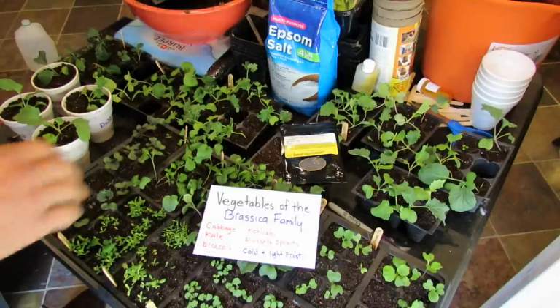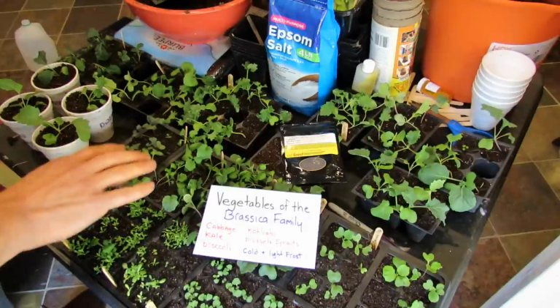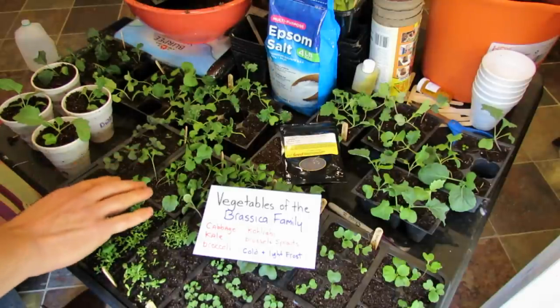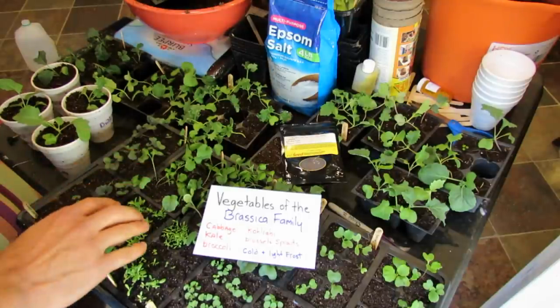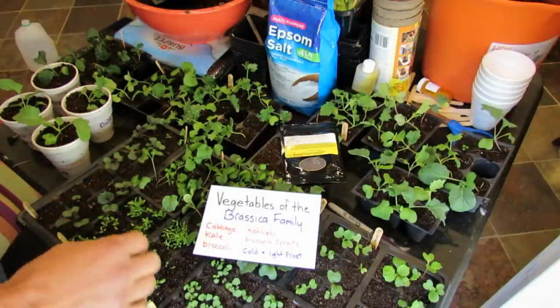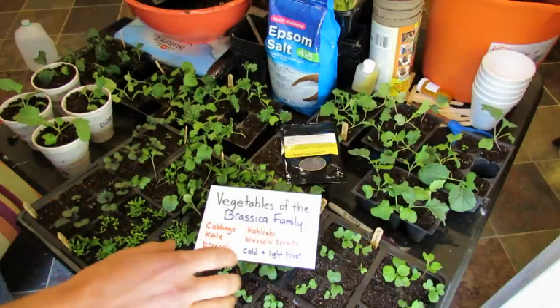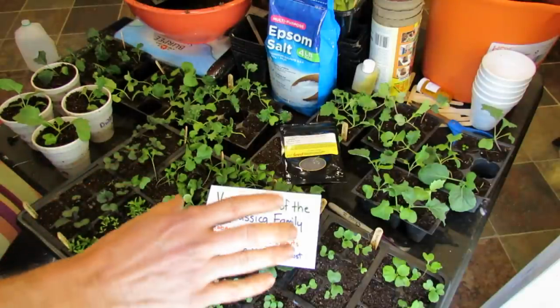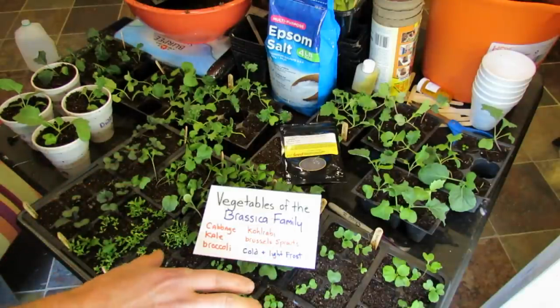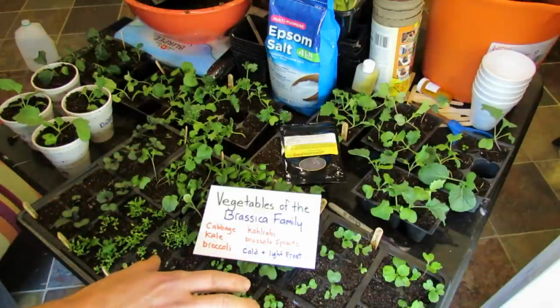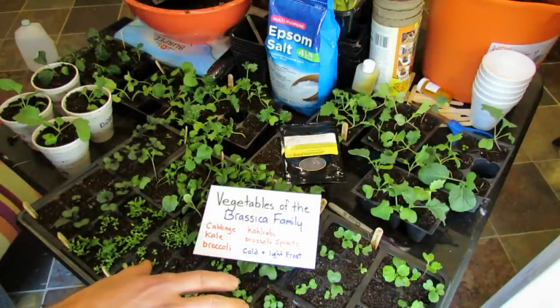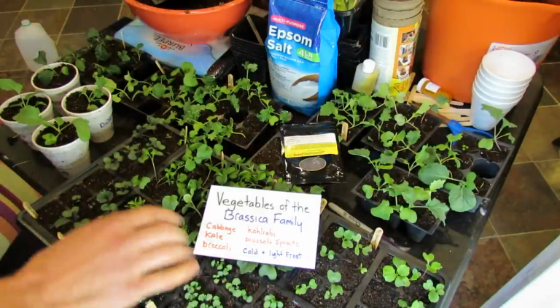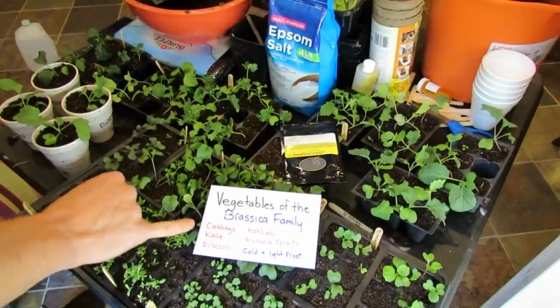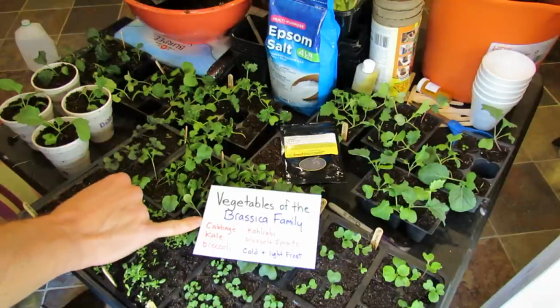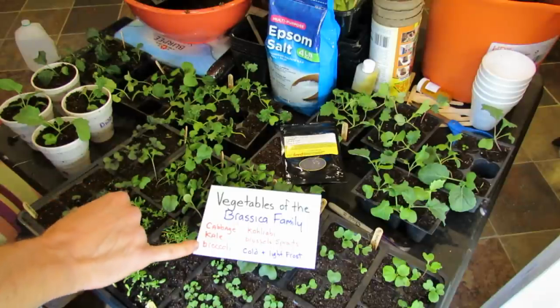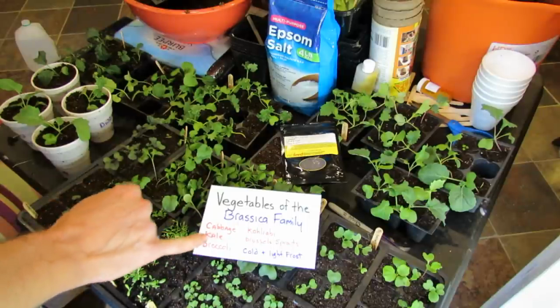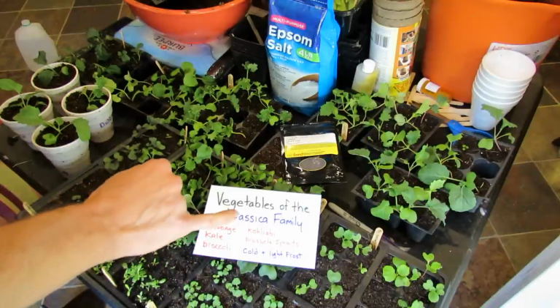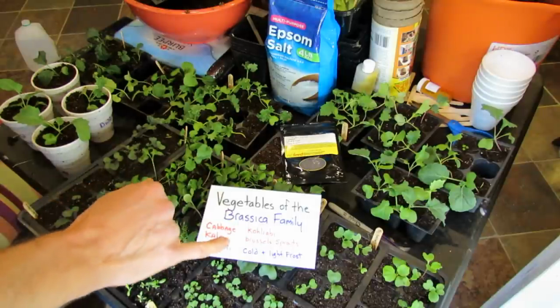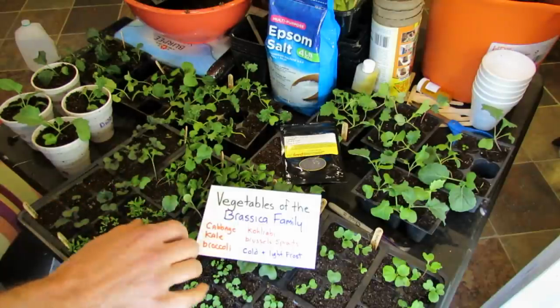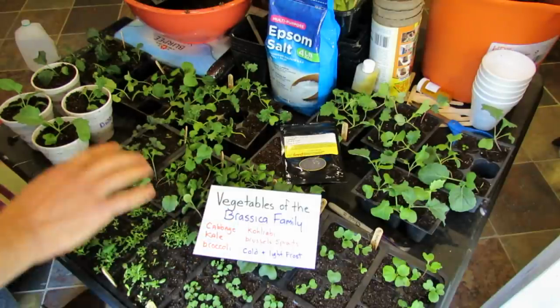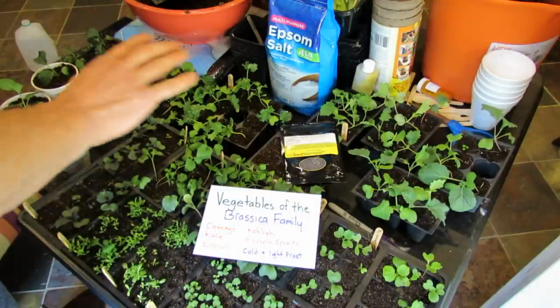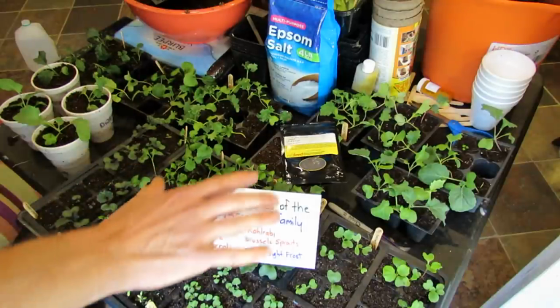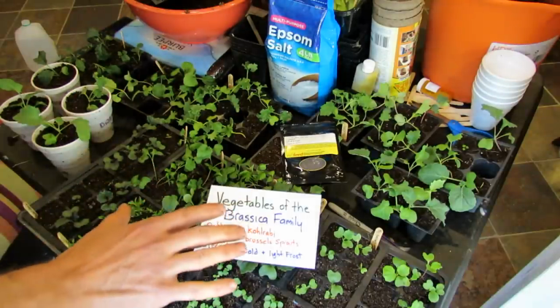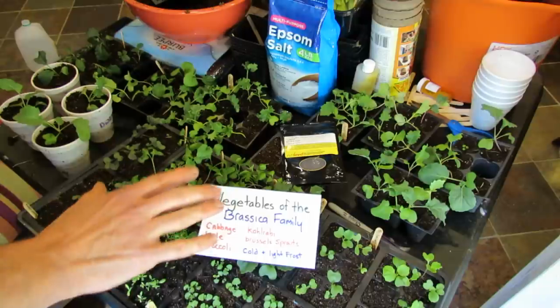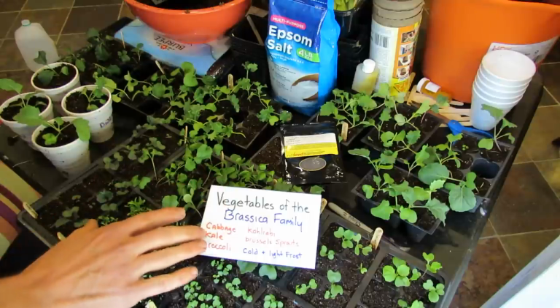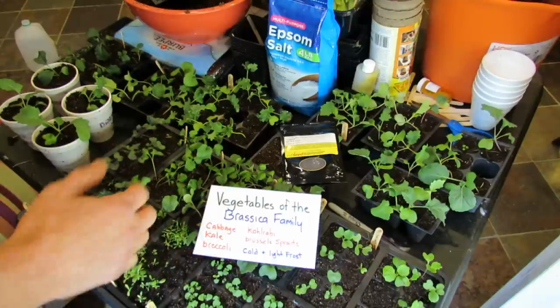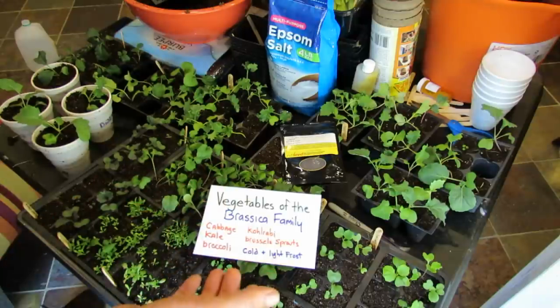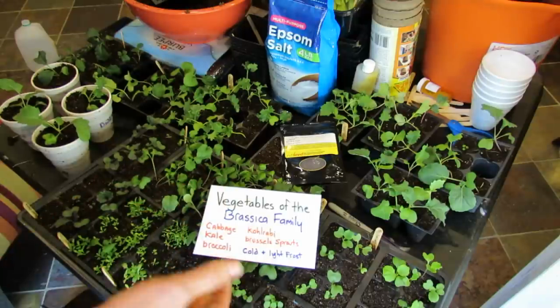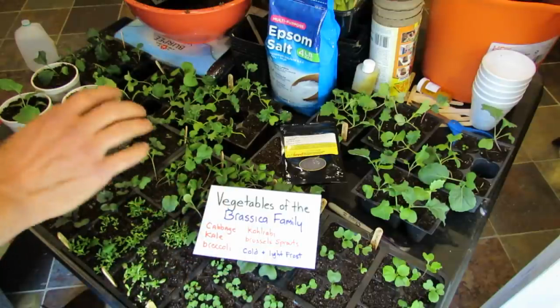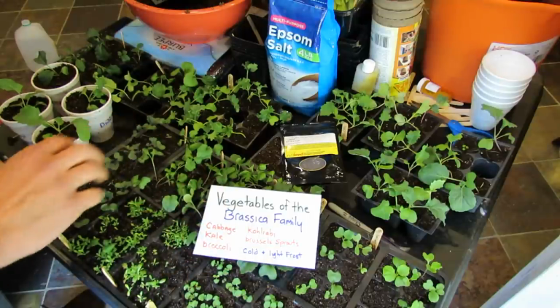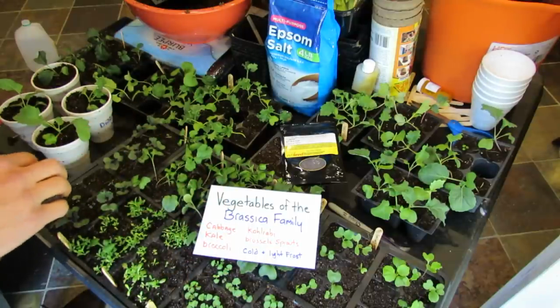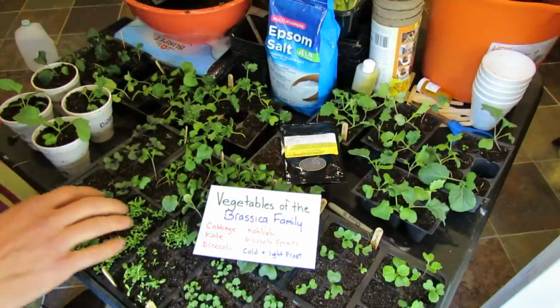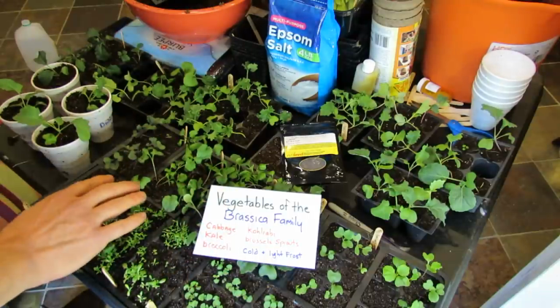Welcome to the Rusty Garden. Today I want to talk about vegetables of the Brassica family — cabbages, kale, broccoli, kohlrabi, and Brussels sprouts. Those are the five that I'm growing for my garden. There are more in that family, but we're going to stick with those for this video.